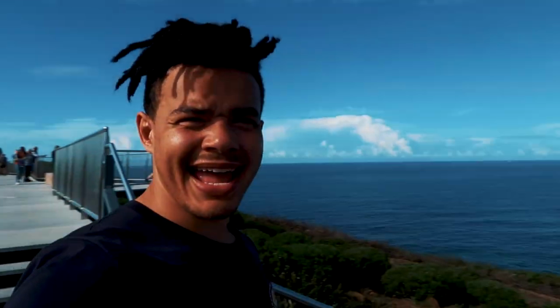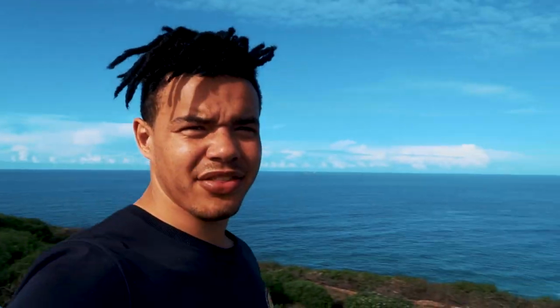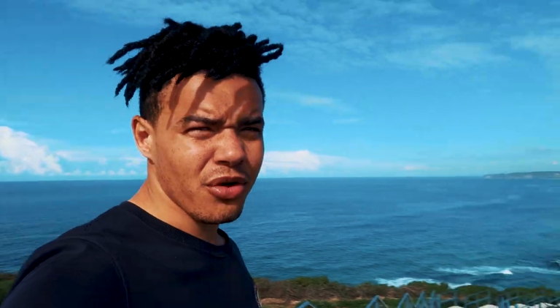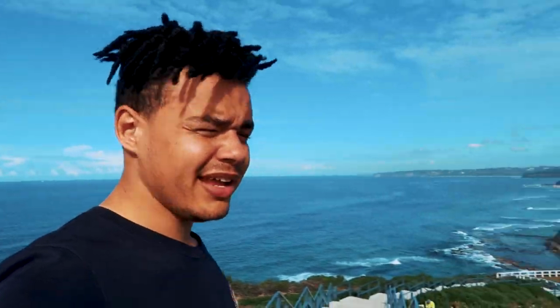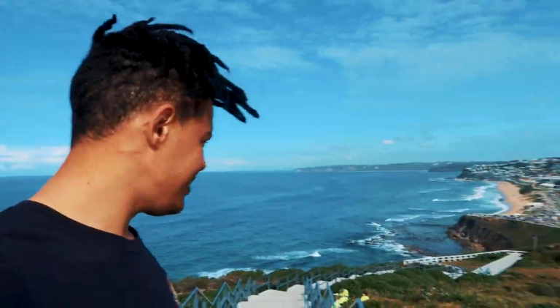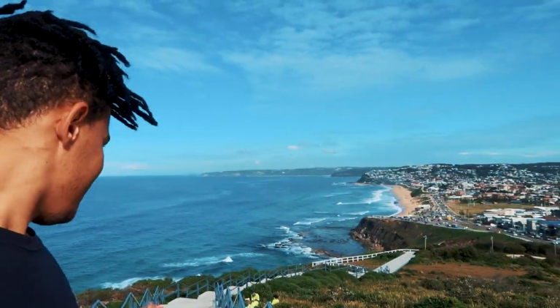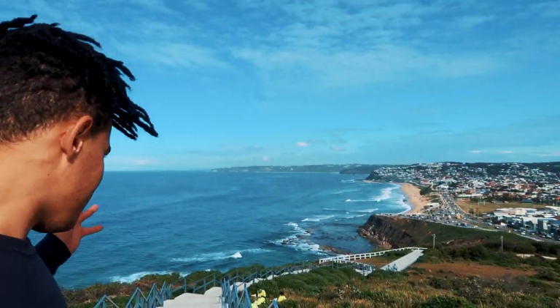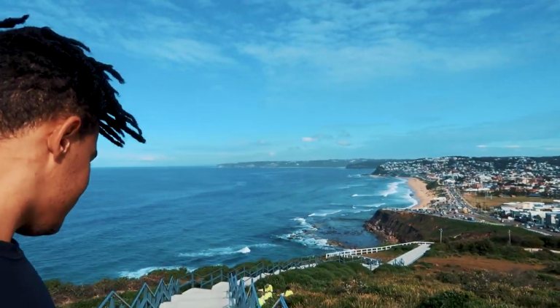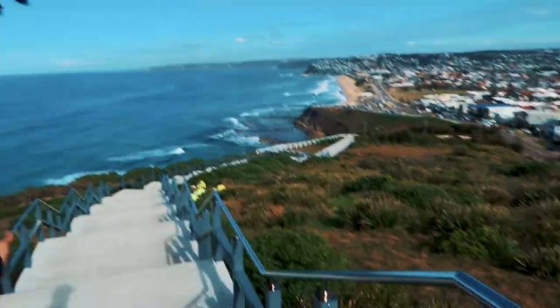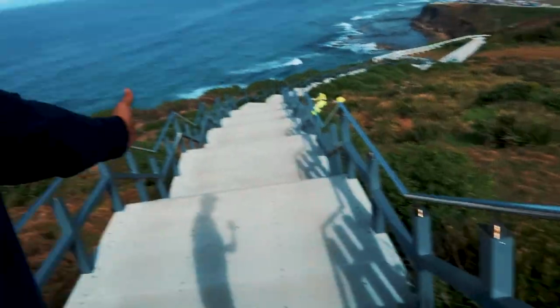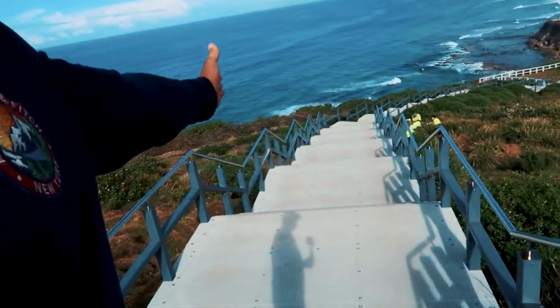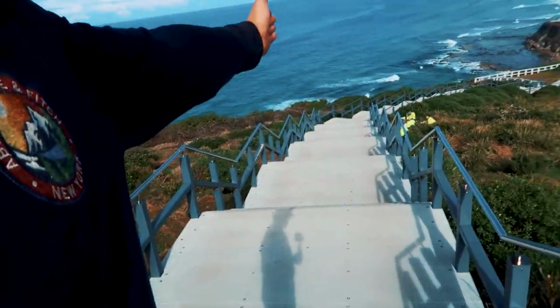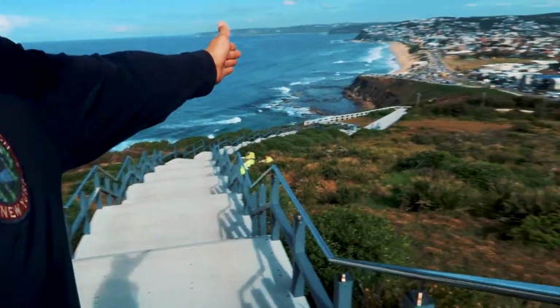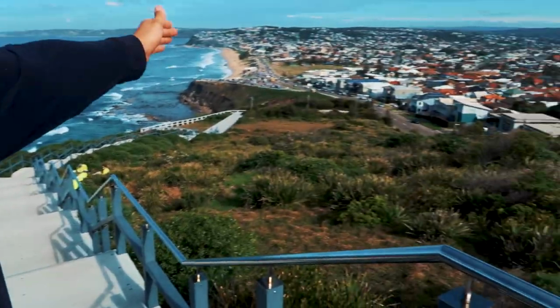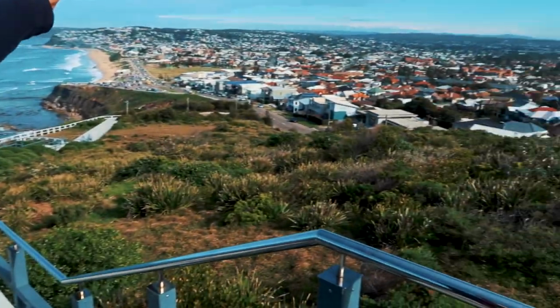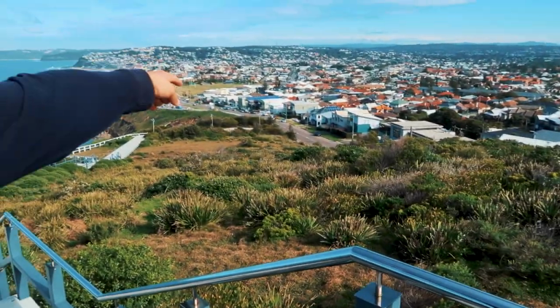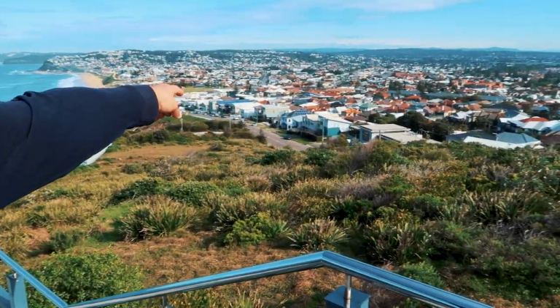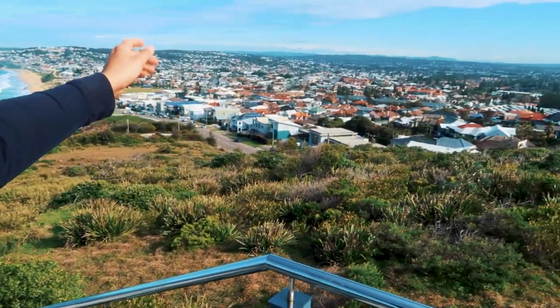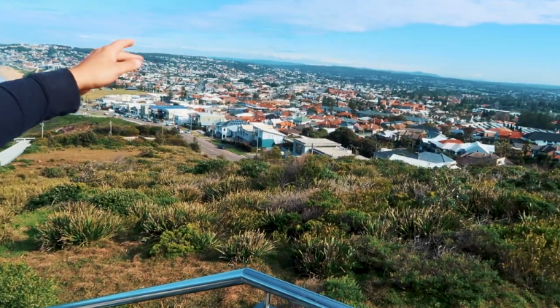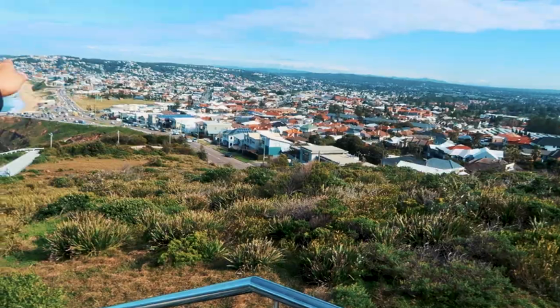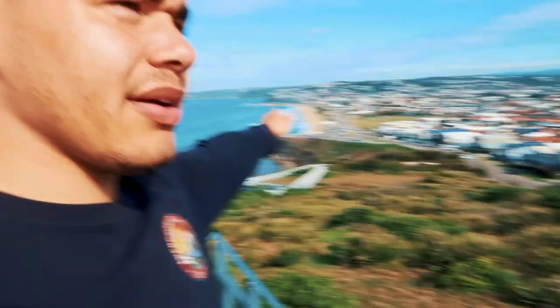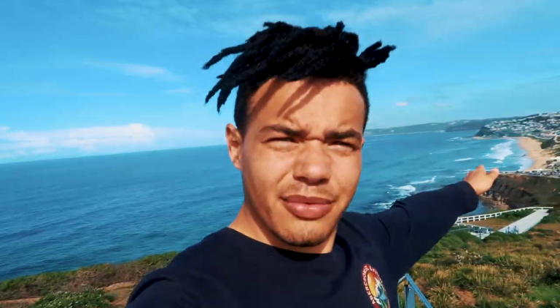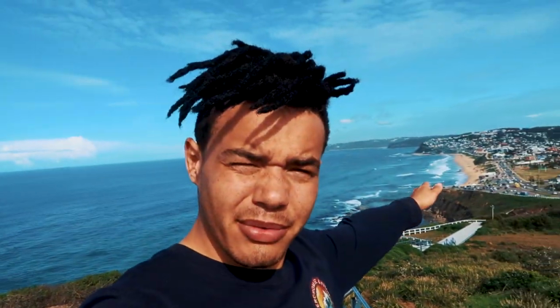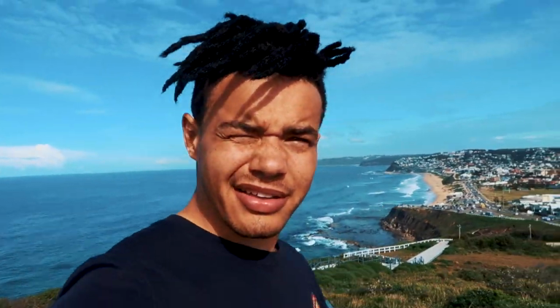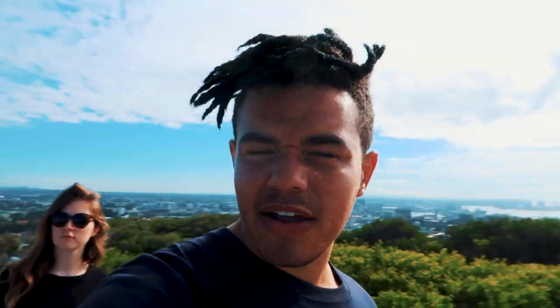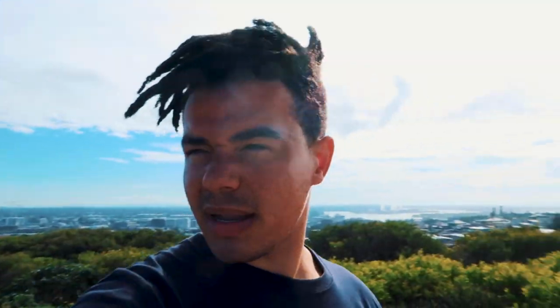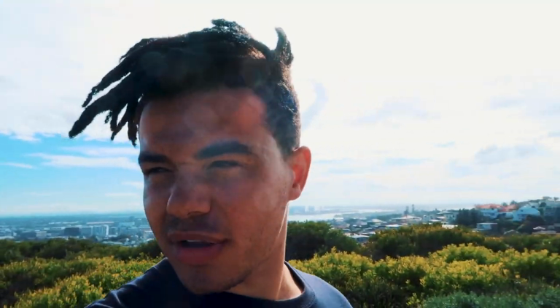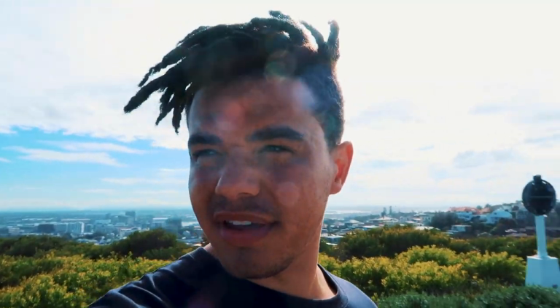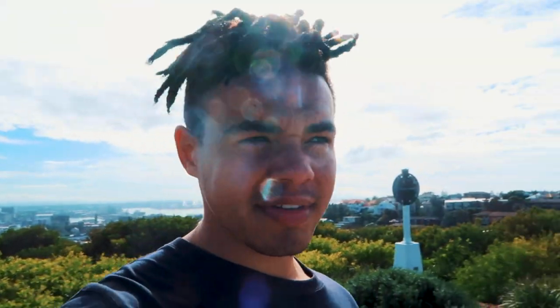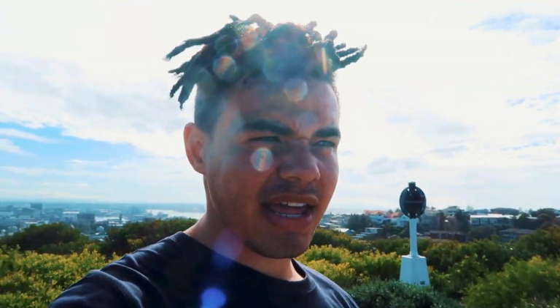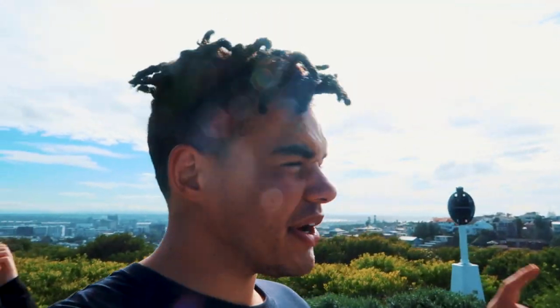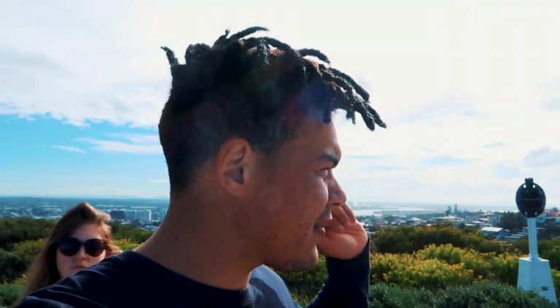The walkway goes down these steps right here — follow it down to the road and you just follow it back down to where we were. Definitely recommend you come and see it. Now we're going to carry on to the city.